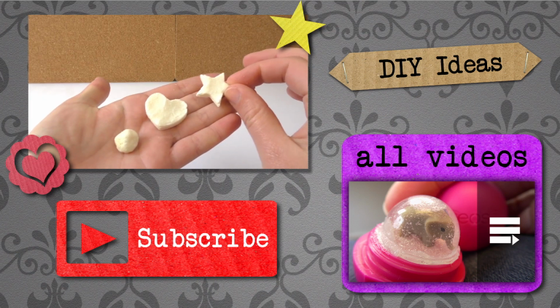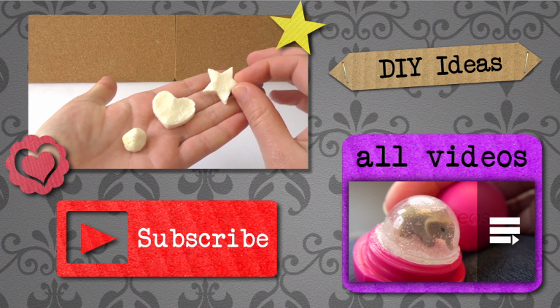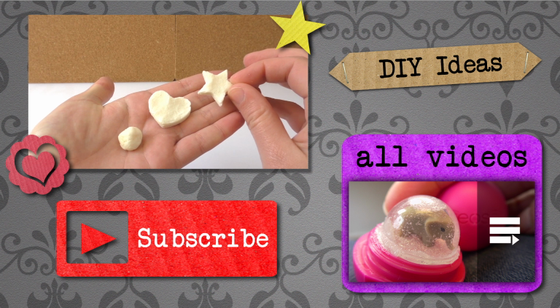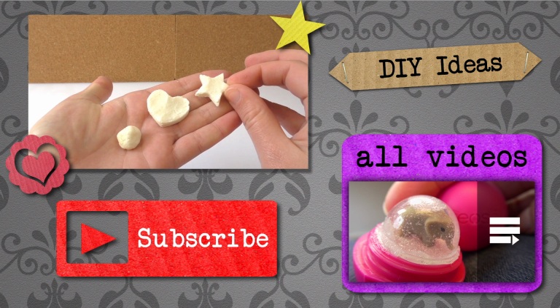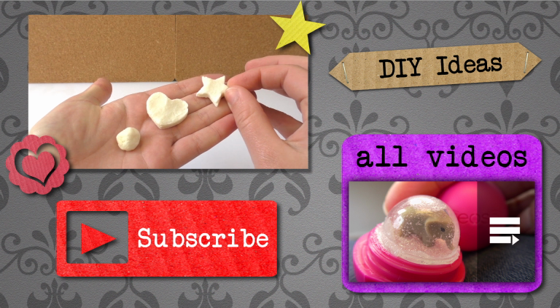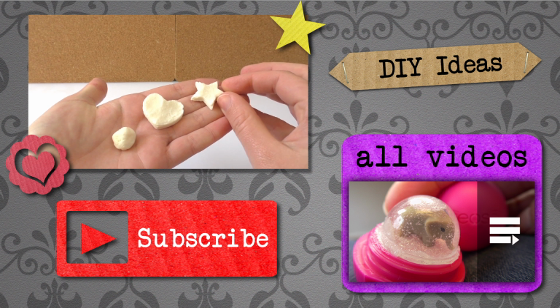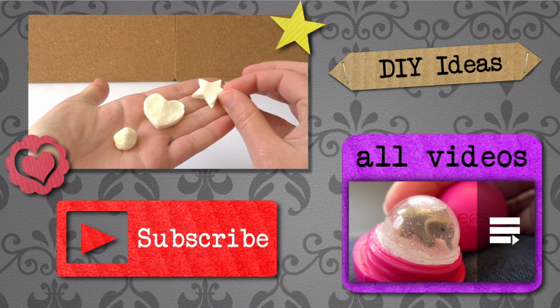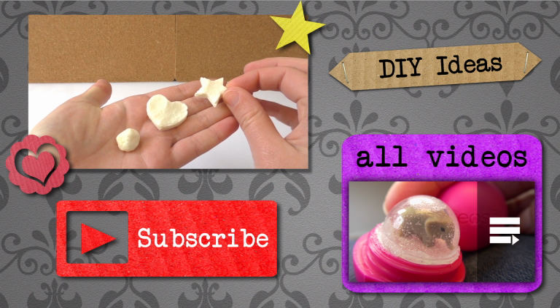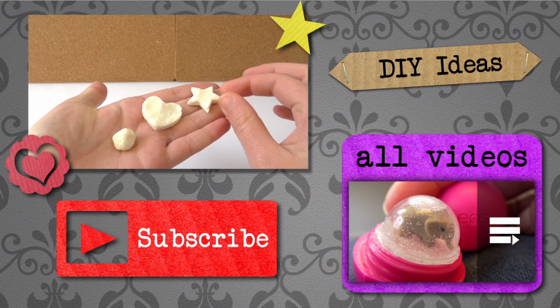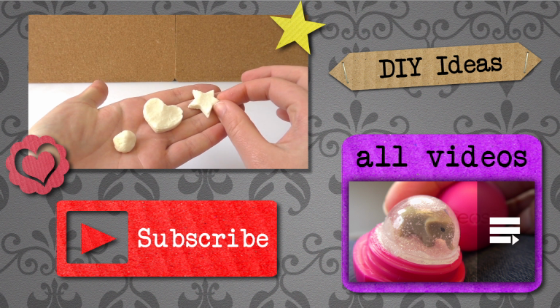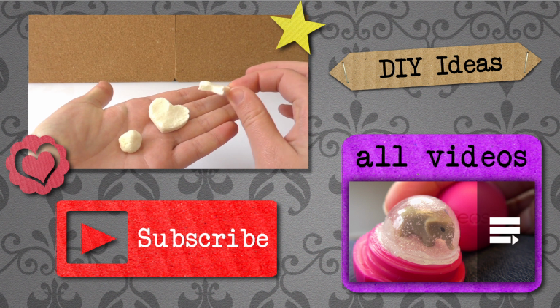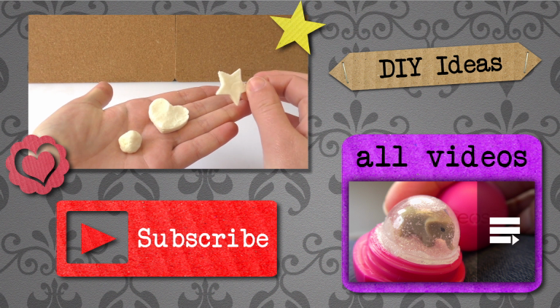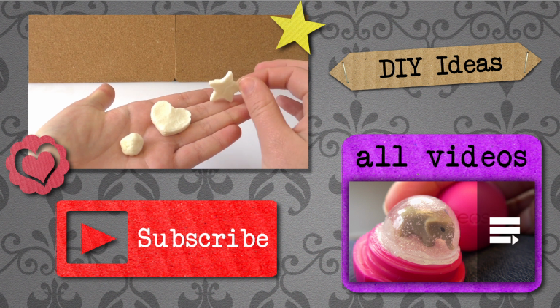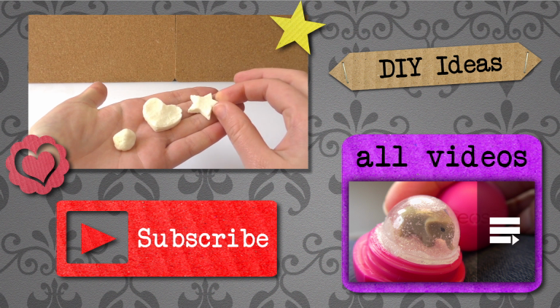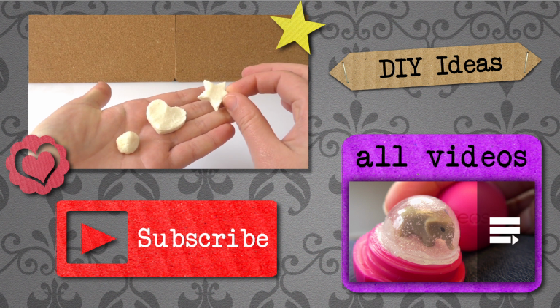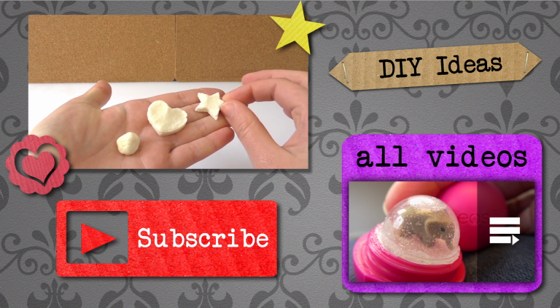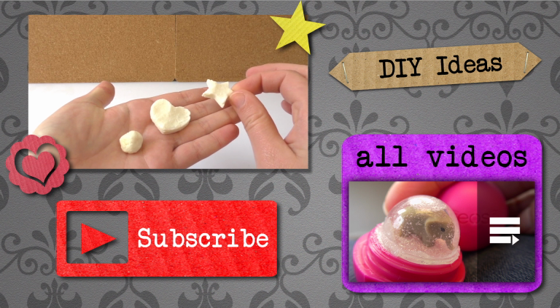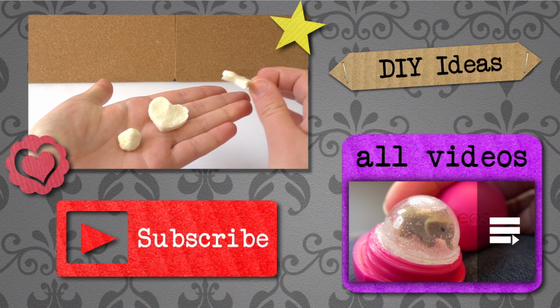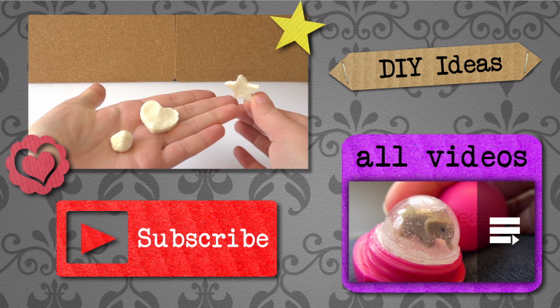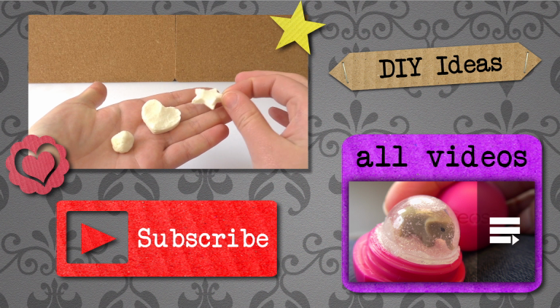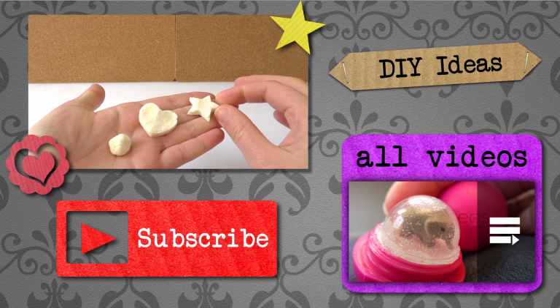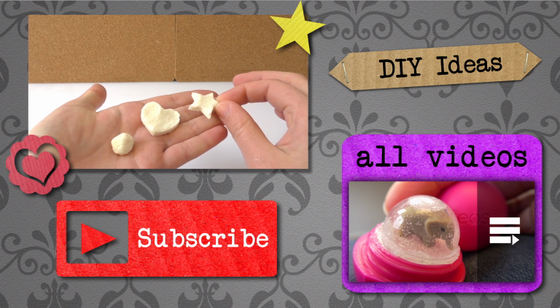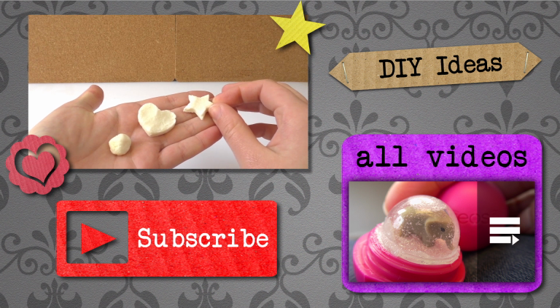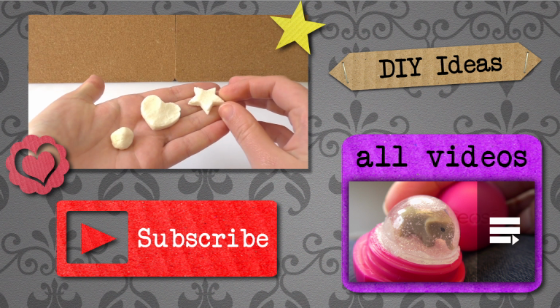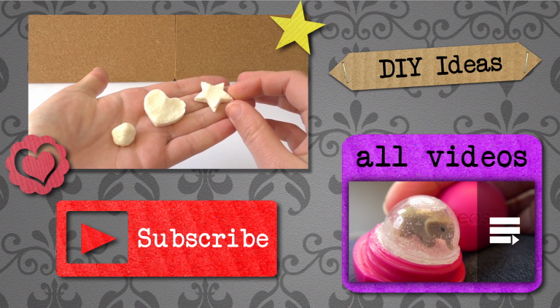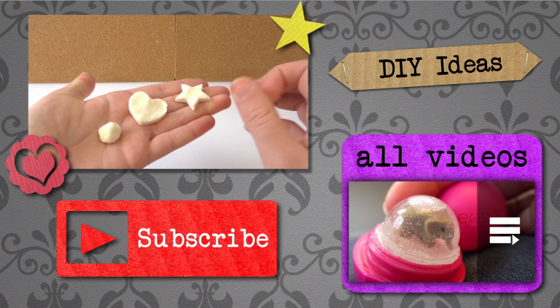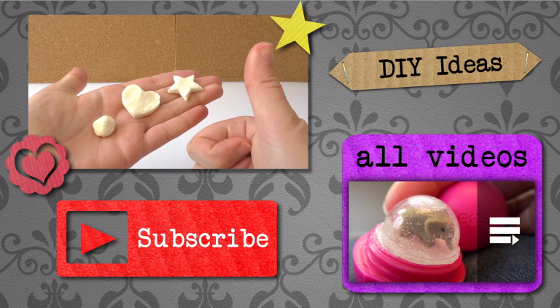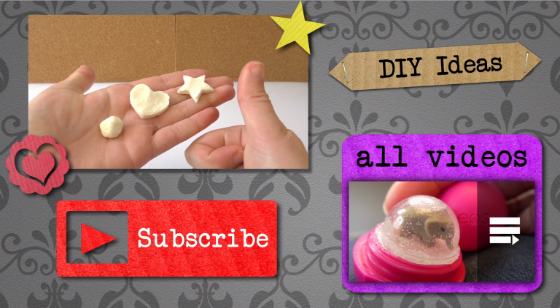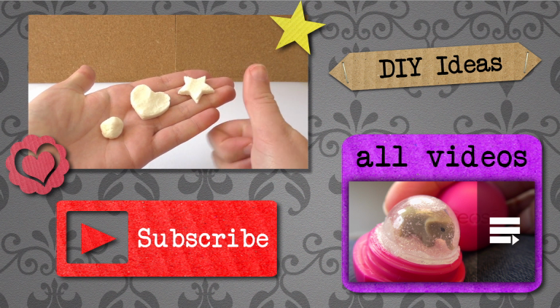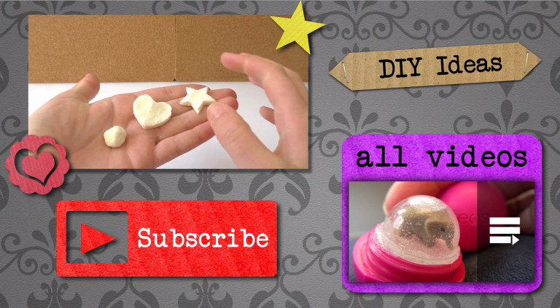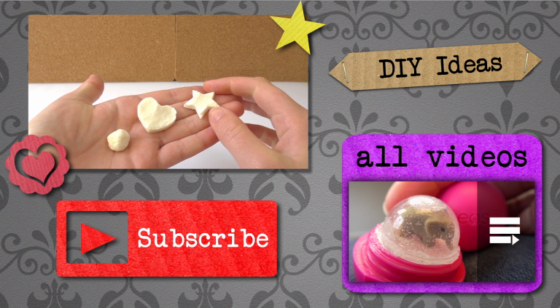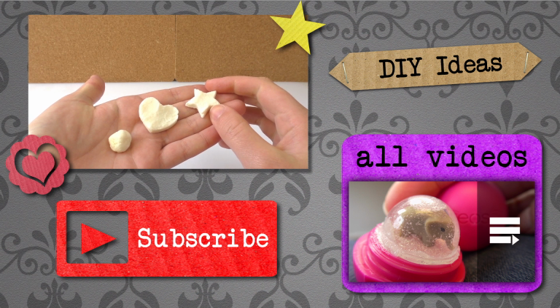Thank you for watching DIY Ideas. I hope you liked this video. If you would like to watch more, please visit my channel and subscribe for free to be the first to know when new videos are posted. Please share this video with your friends, and see you next time!